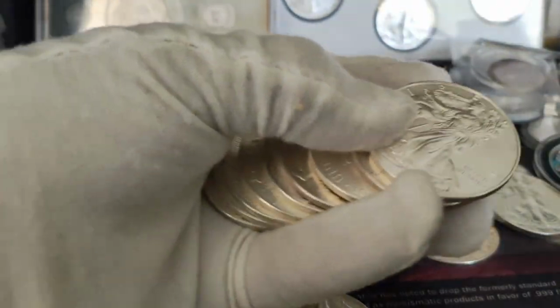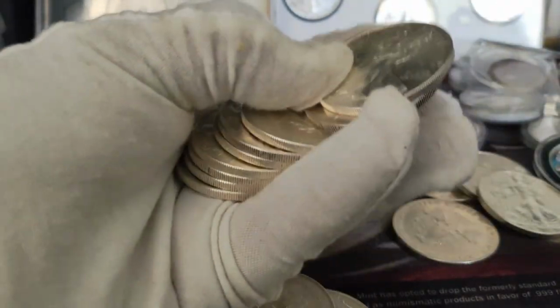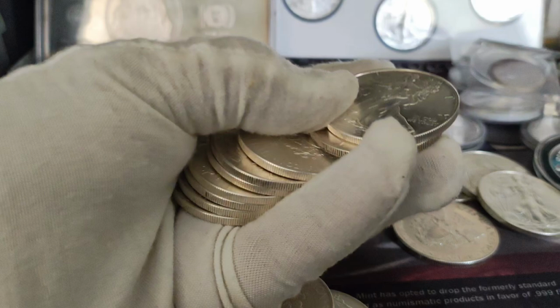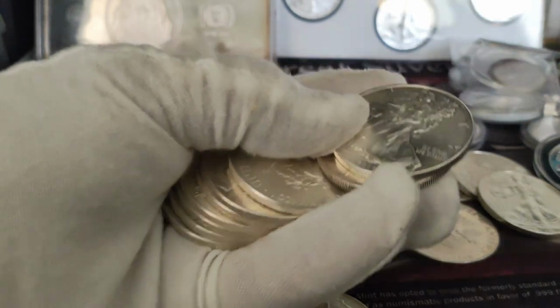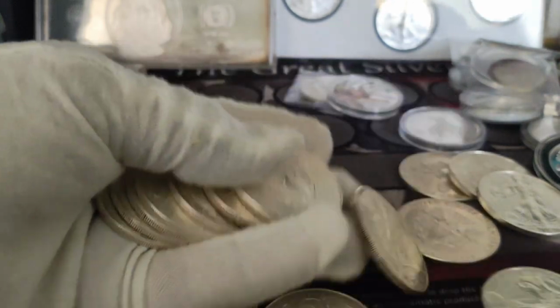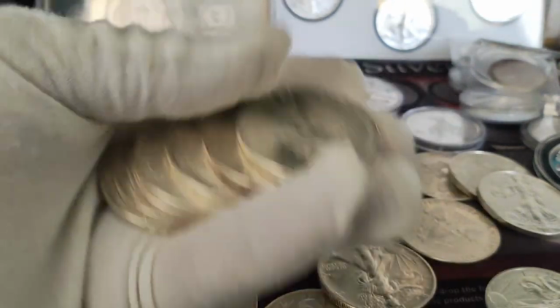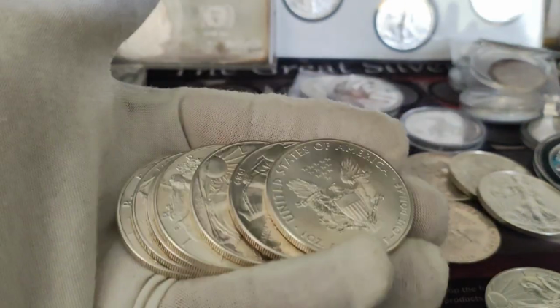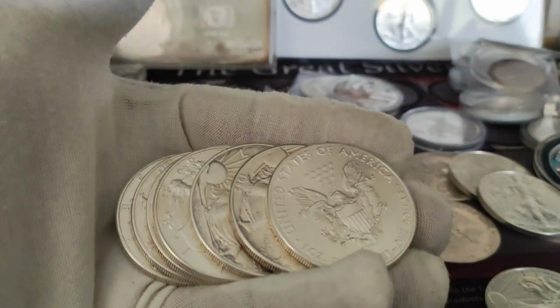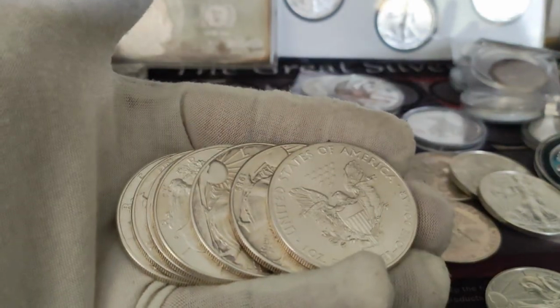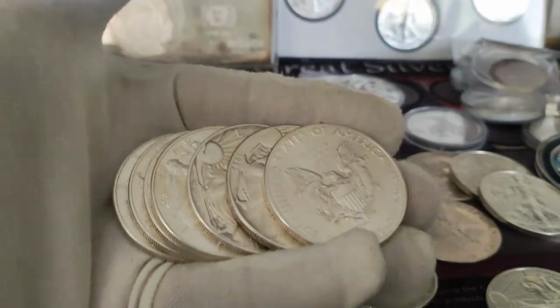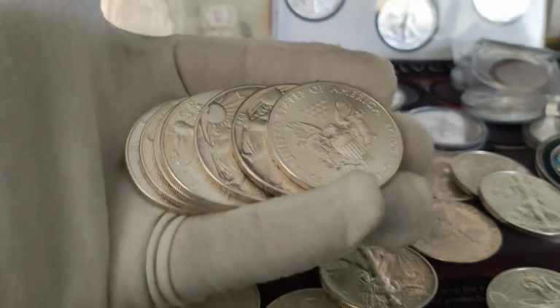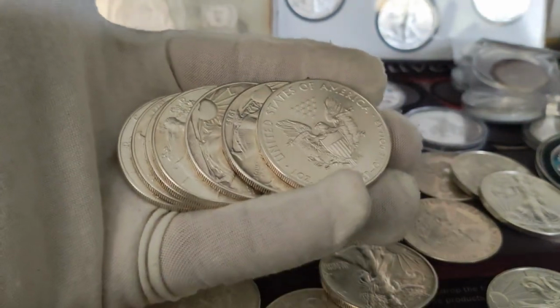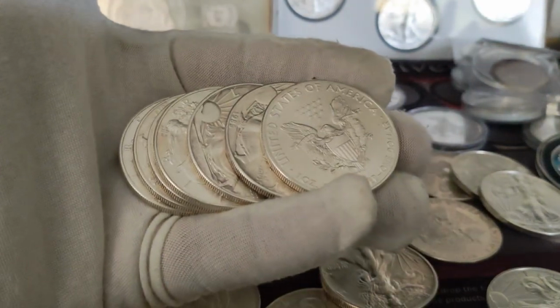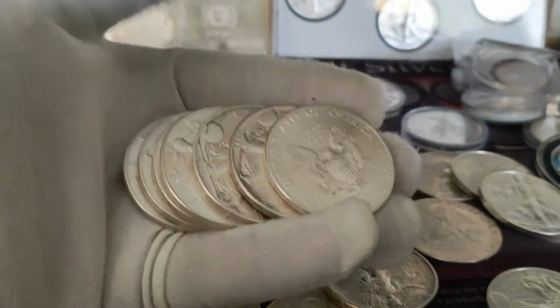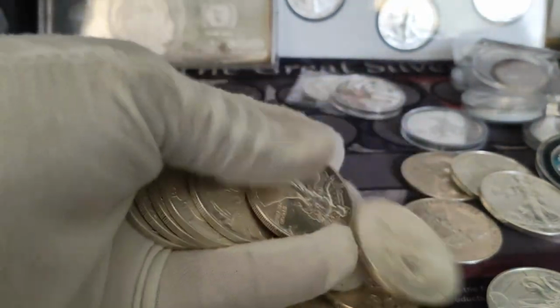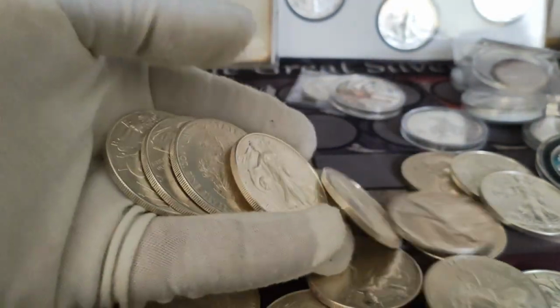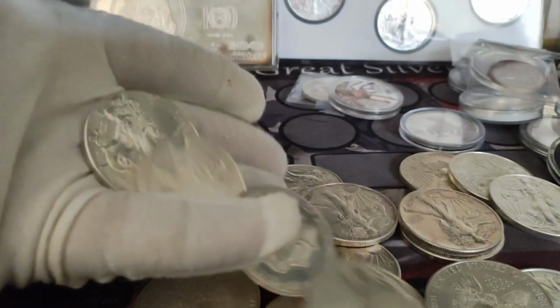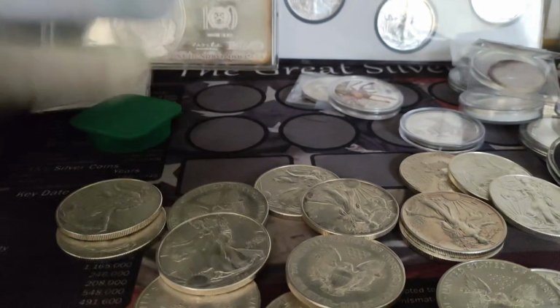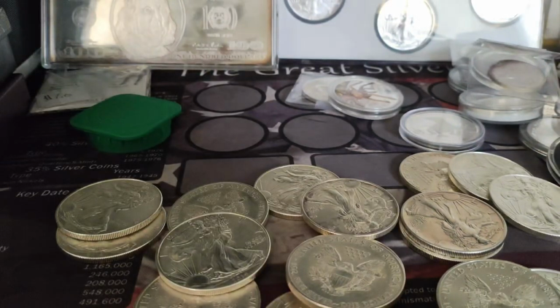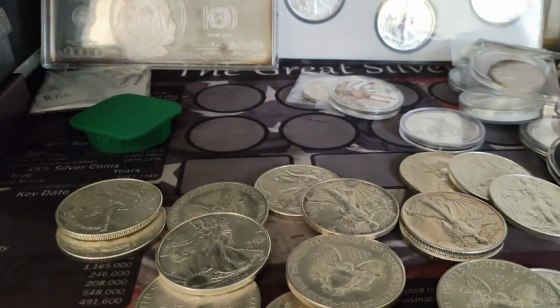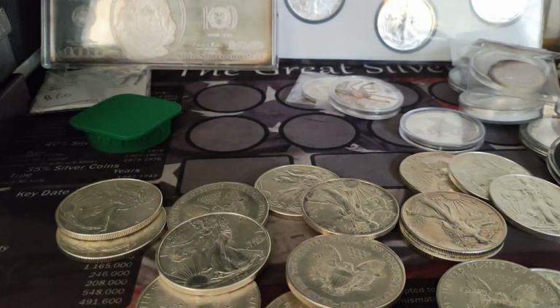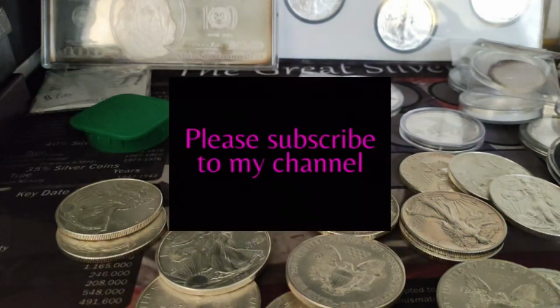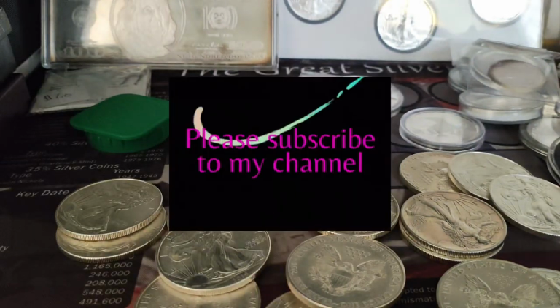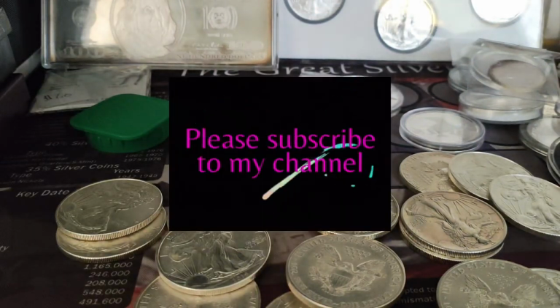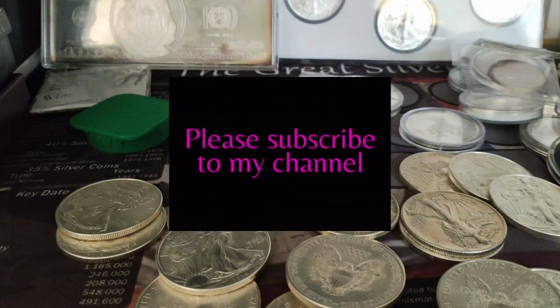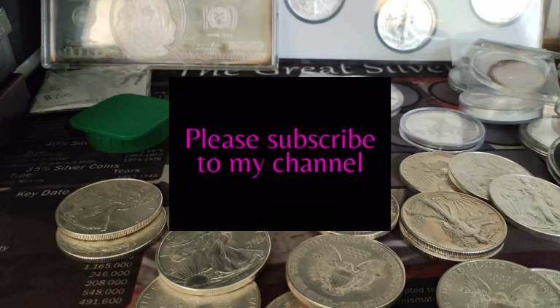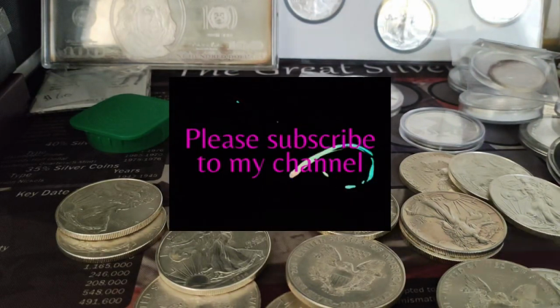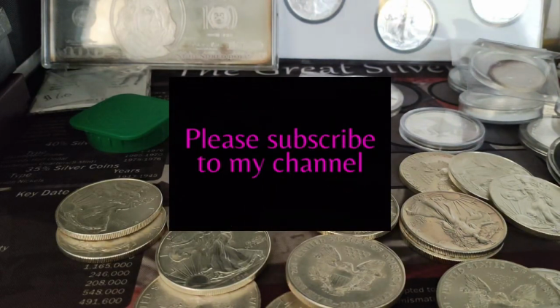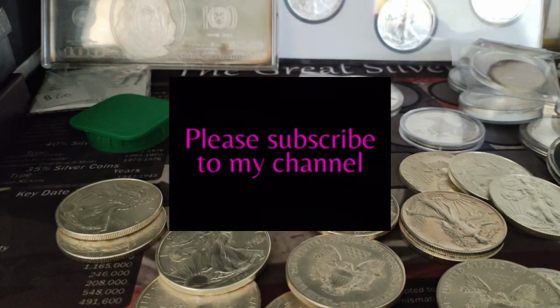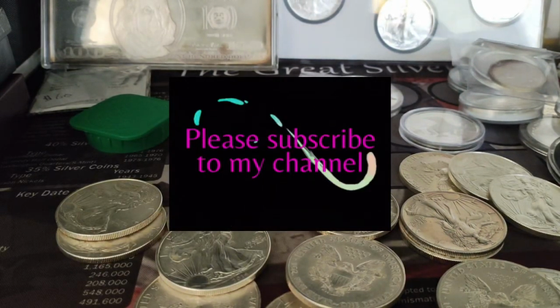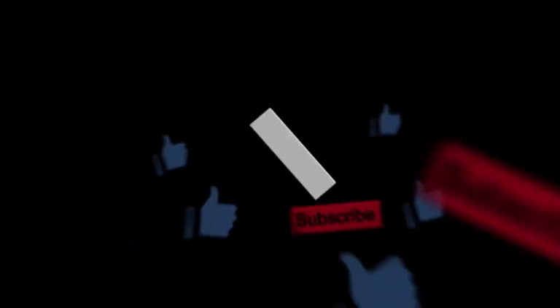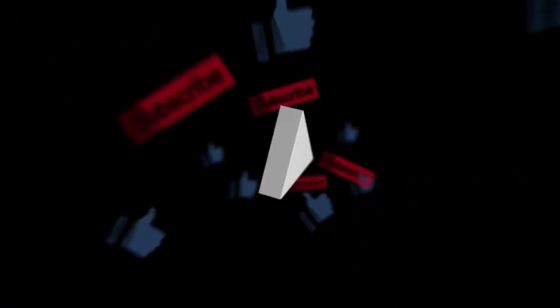Alright guys, it's beautiful. Thank you for watching my channel. My name is Hector Silver Coin — thank you guys.